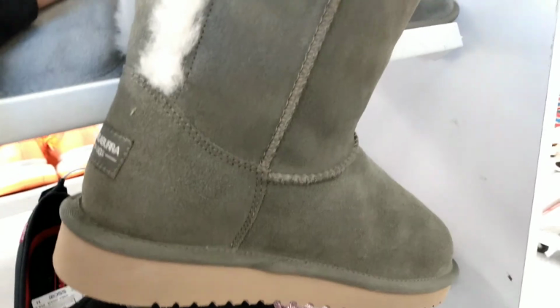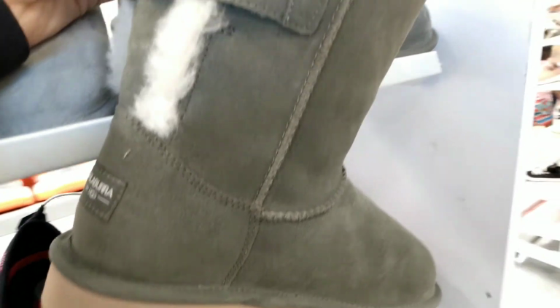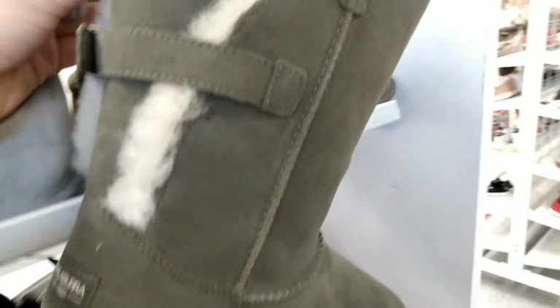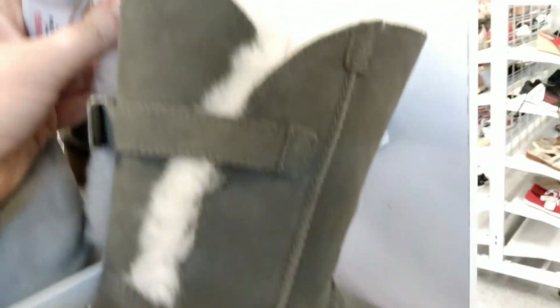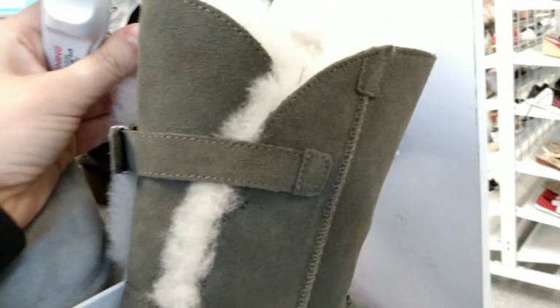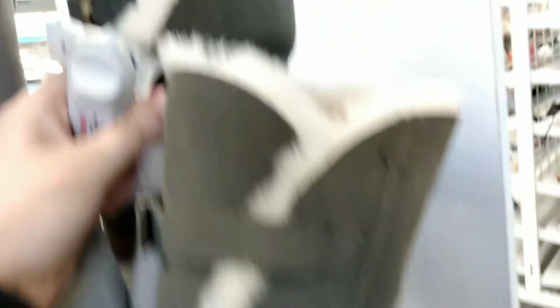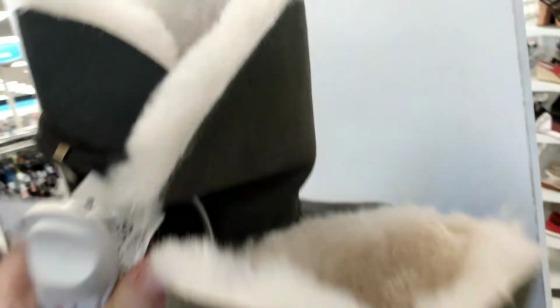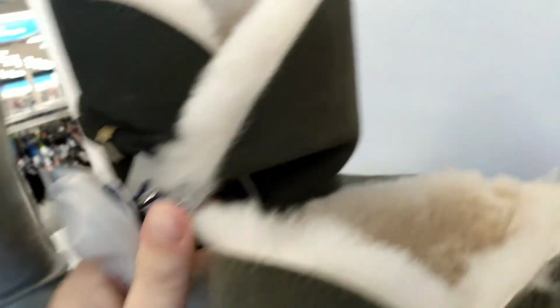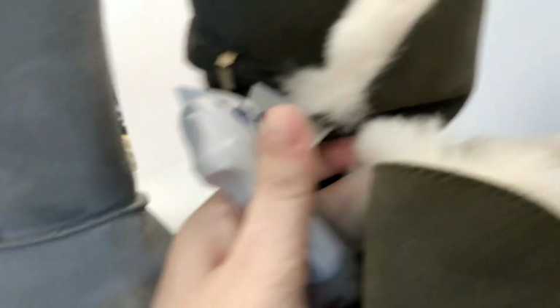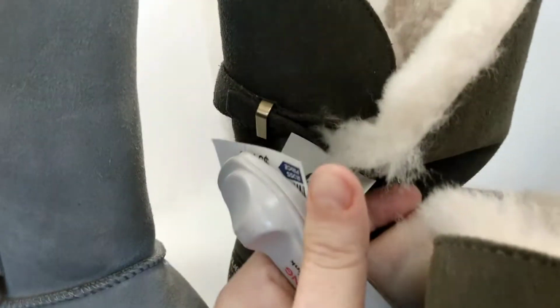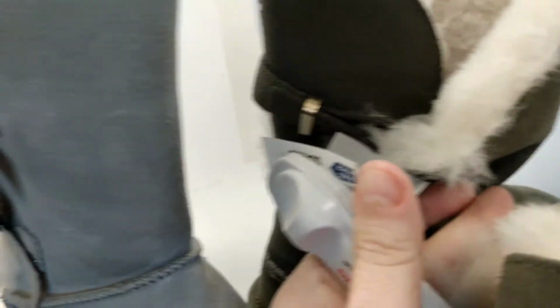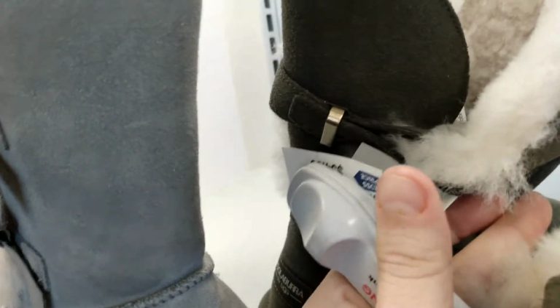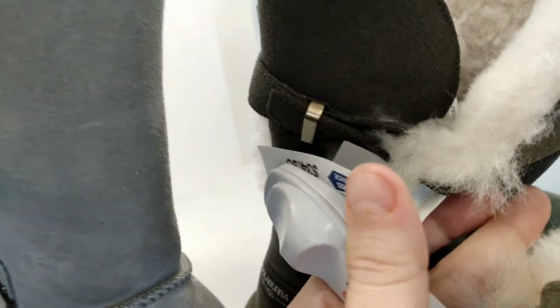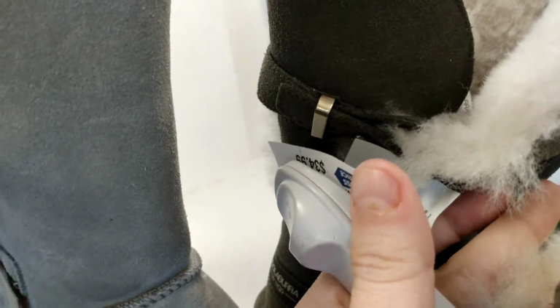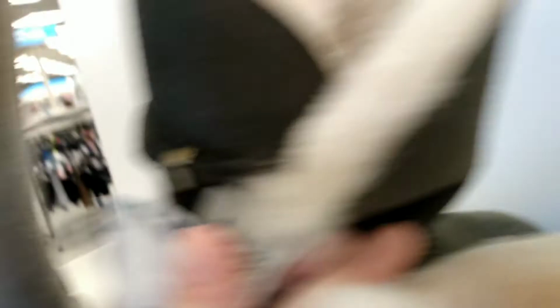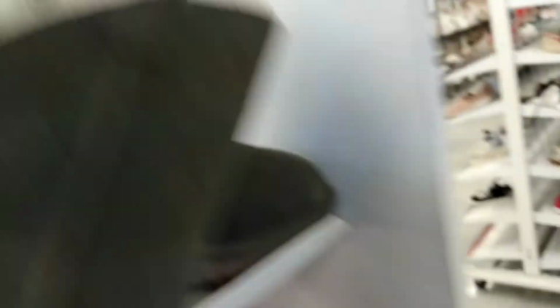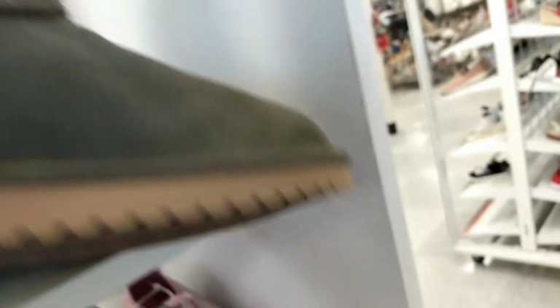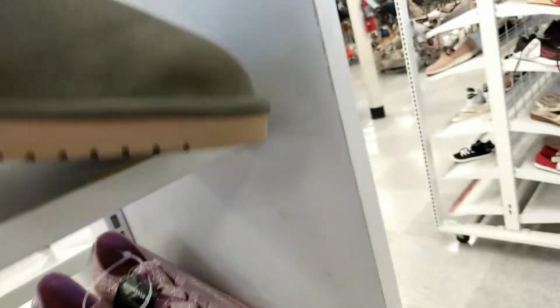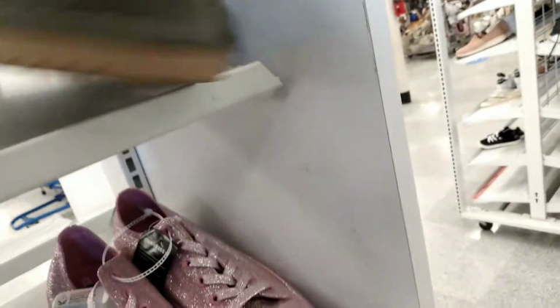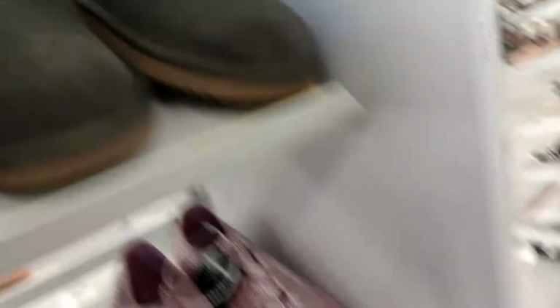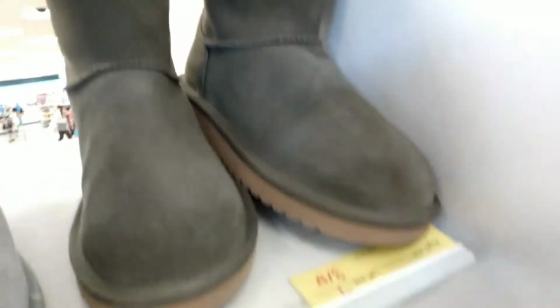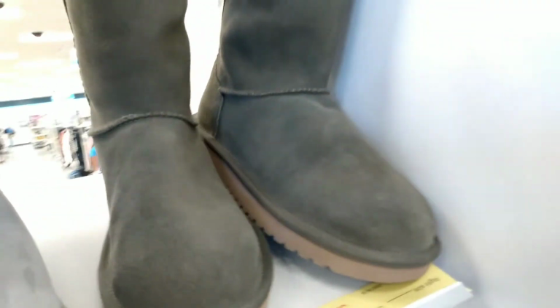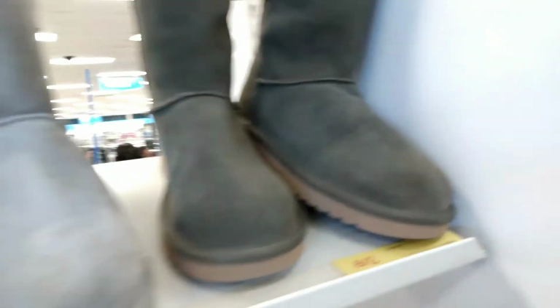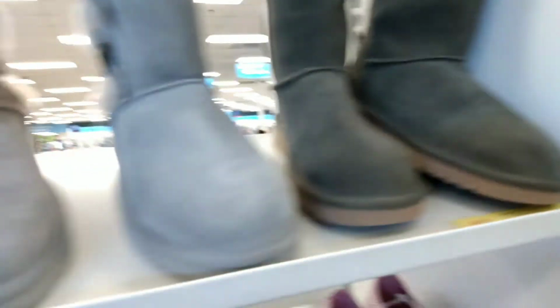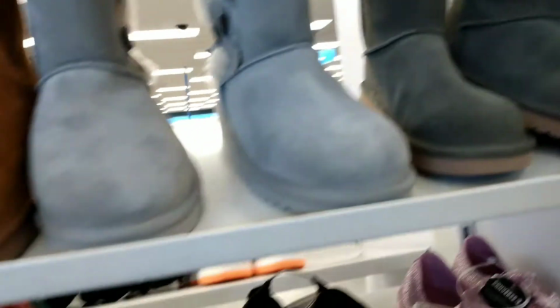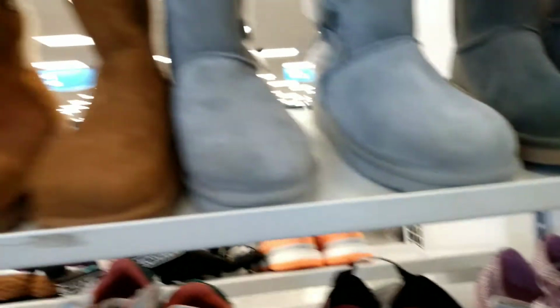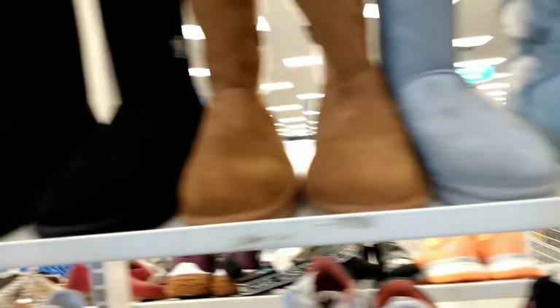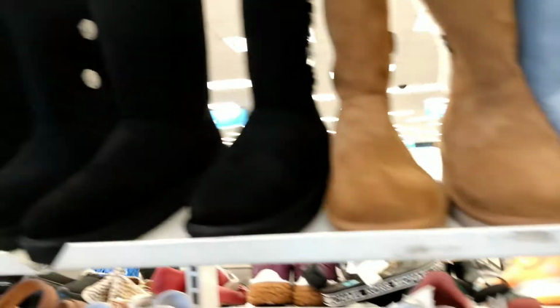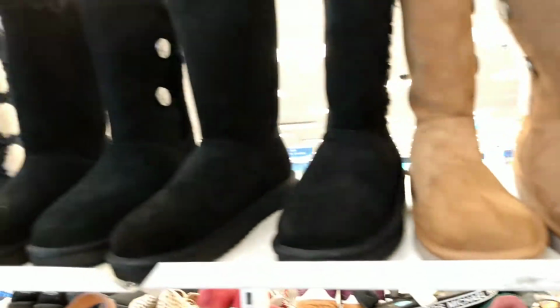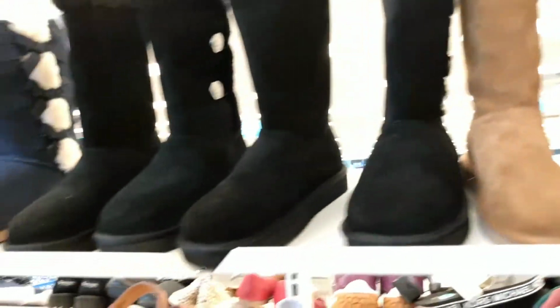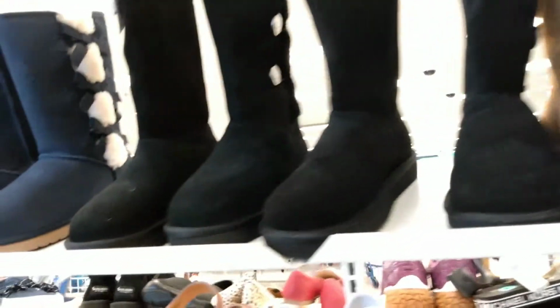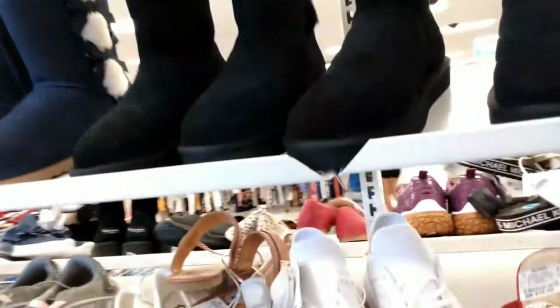And these ones are called the Koolaburras again. This is almost like an olive grayish color, and that's running $34.99. And they're very simple — there's nothing on the back sides of them, just your standard typical Ugg in a different color.